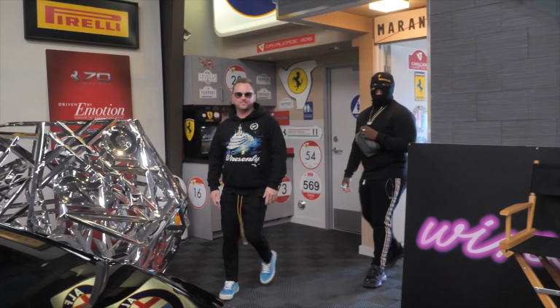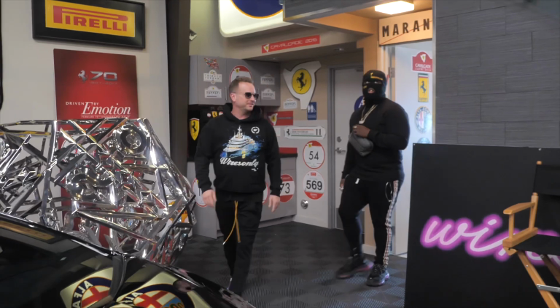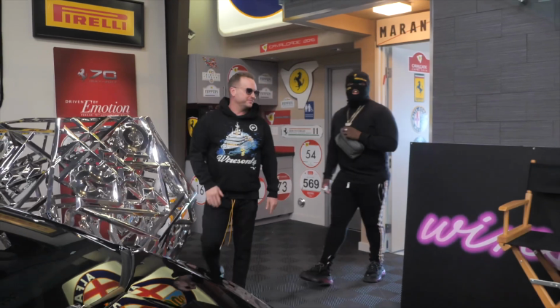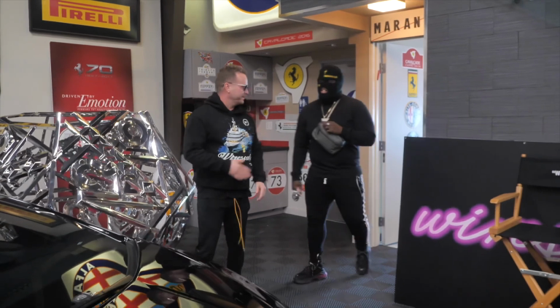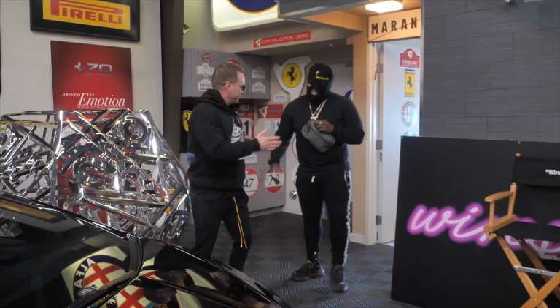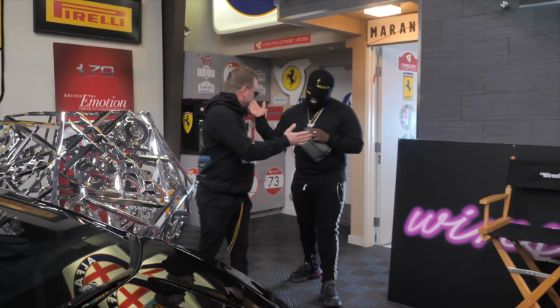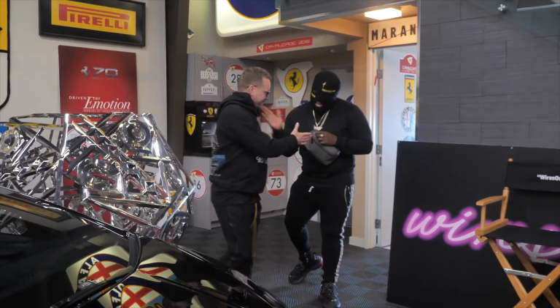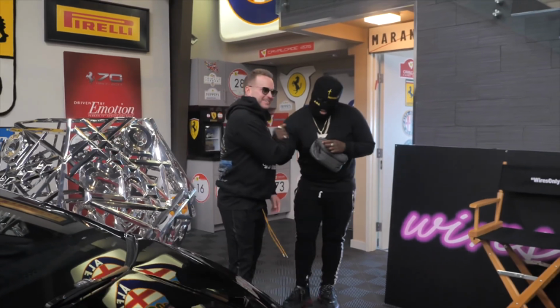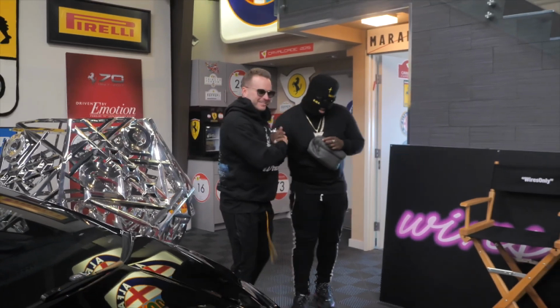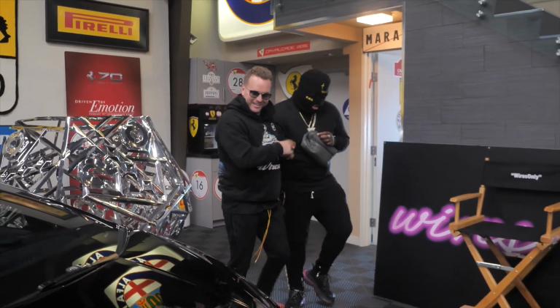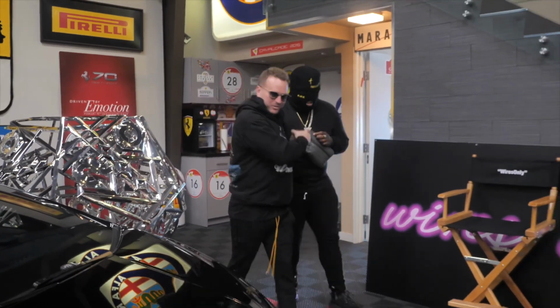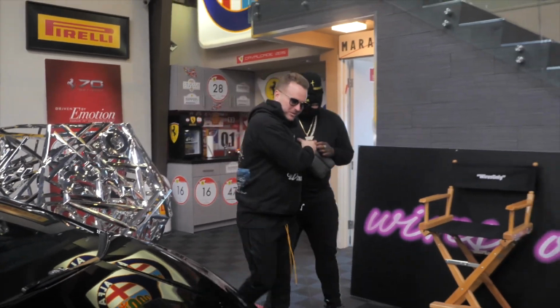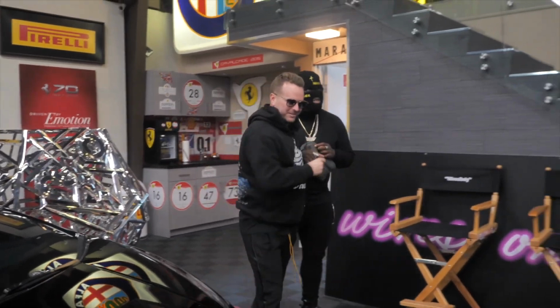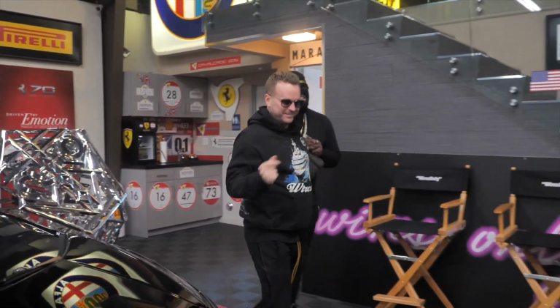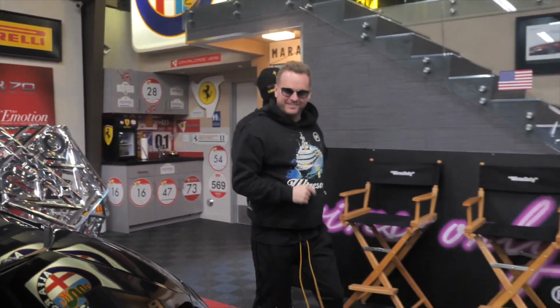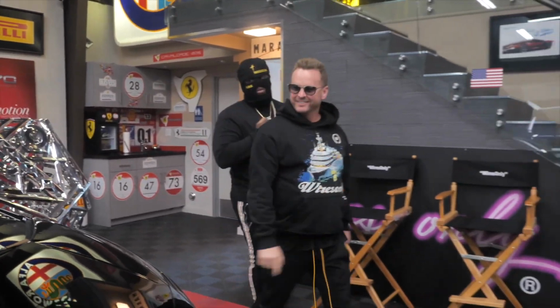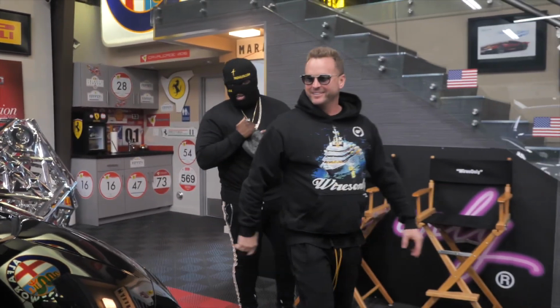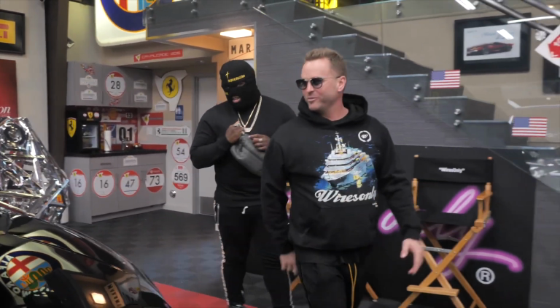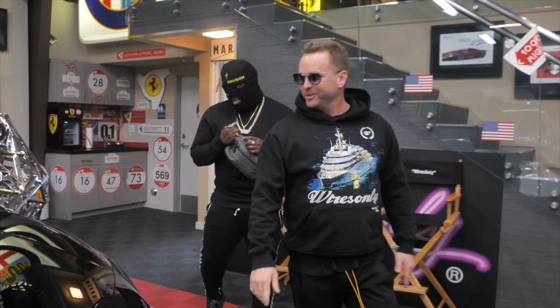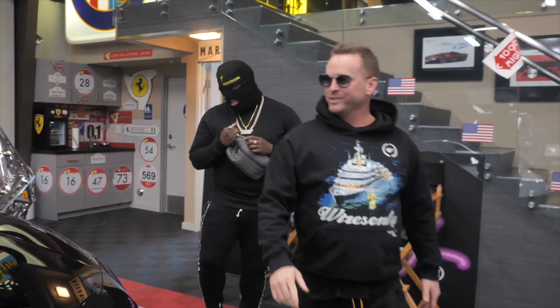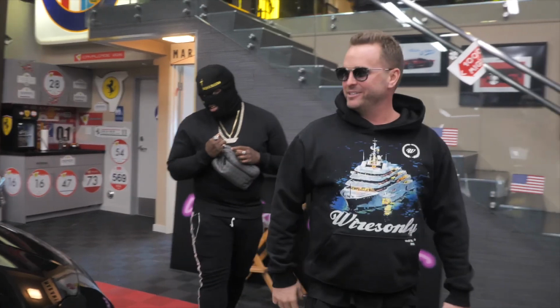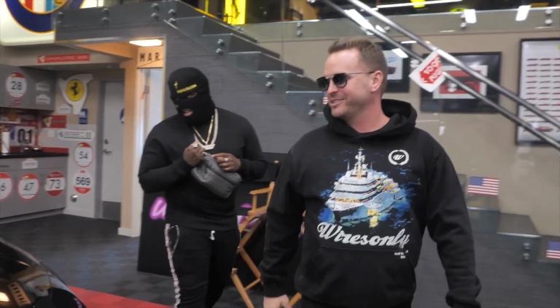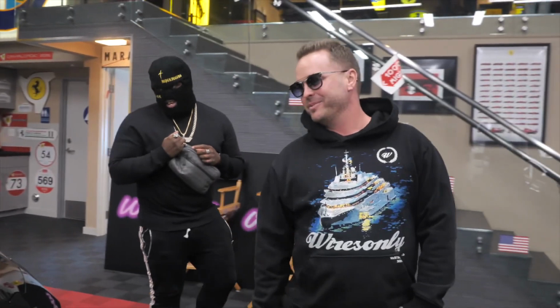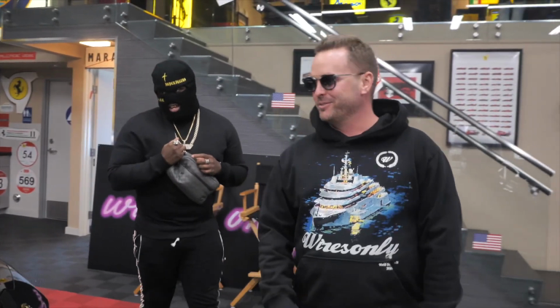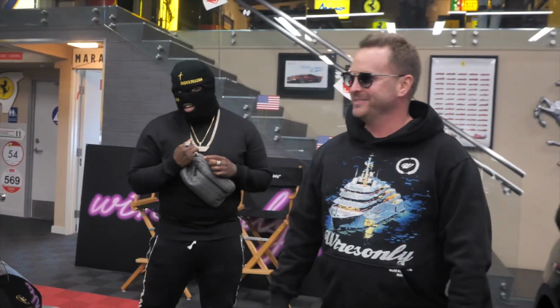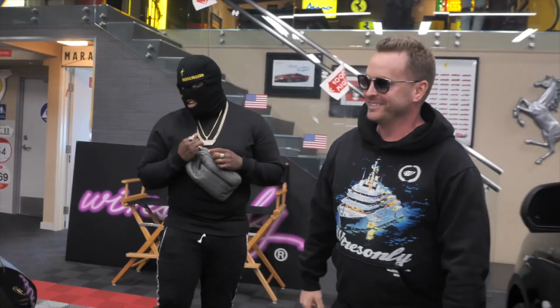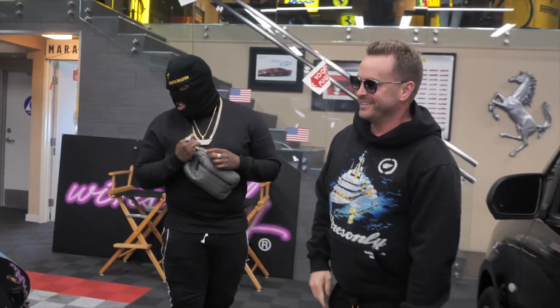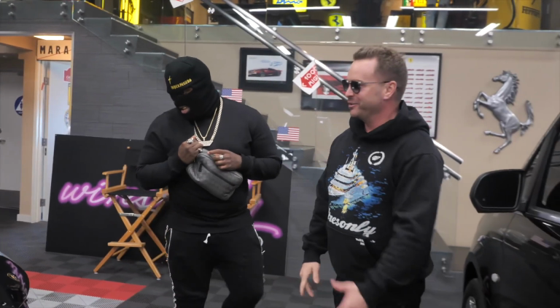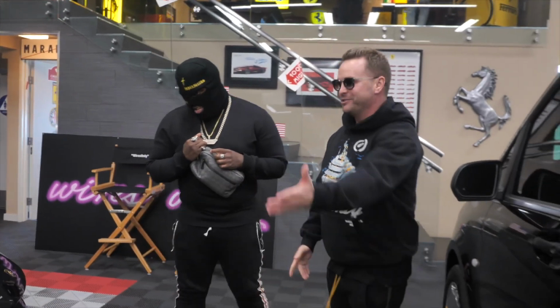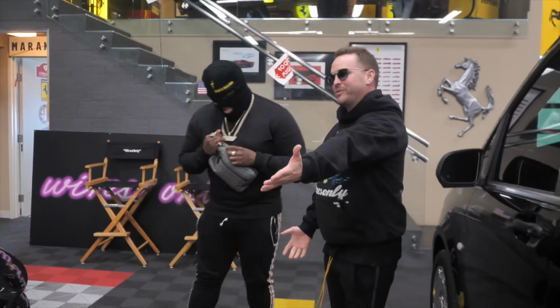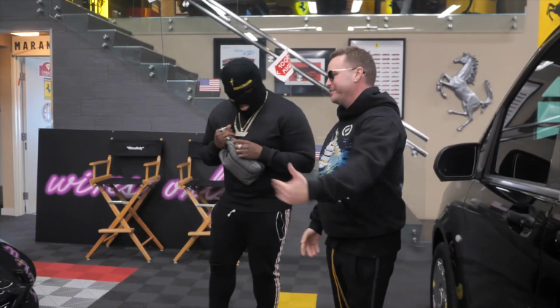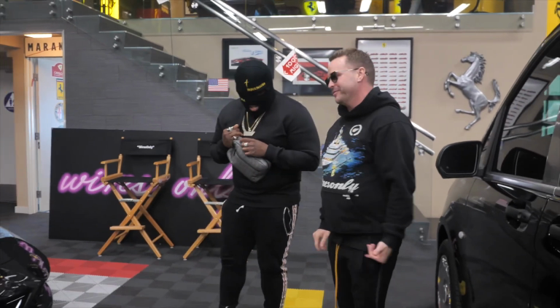My G, you finally made it to the headquarters. This place is dope. I really appreciate you stopping through. Hell yeah, you know, this is one of my favorites.